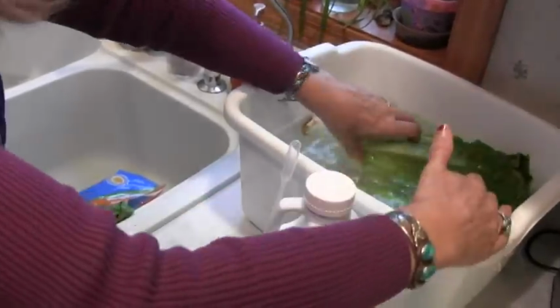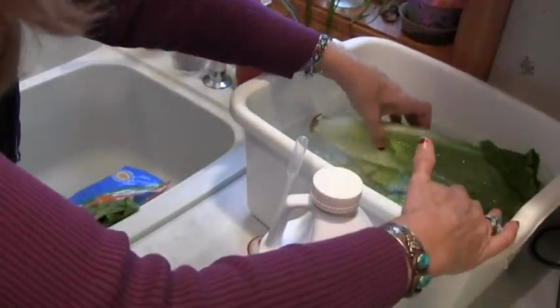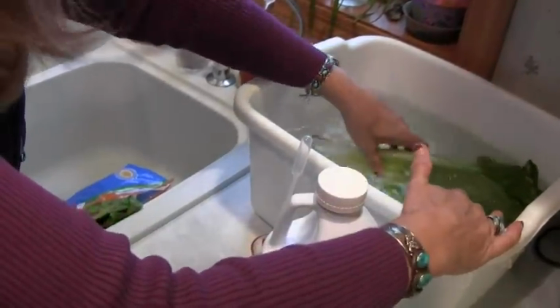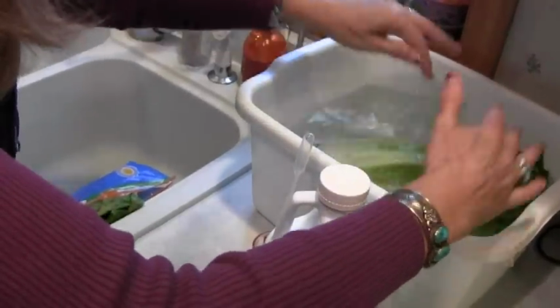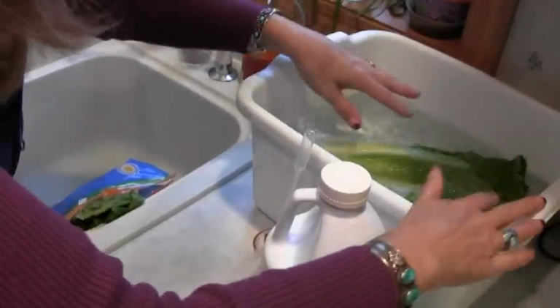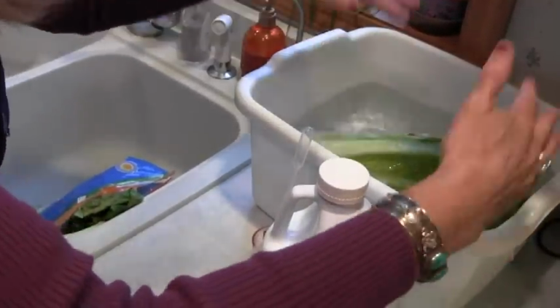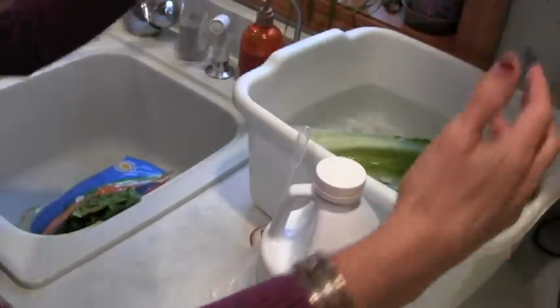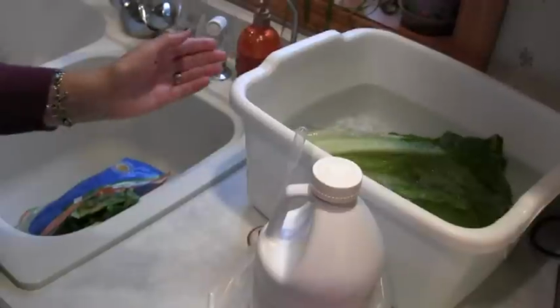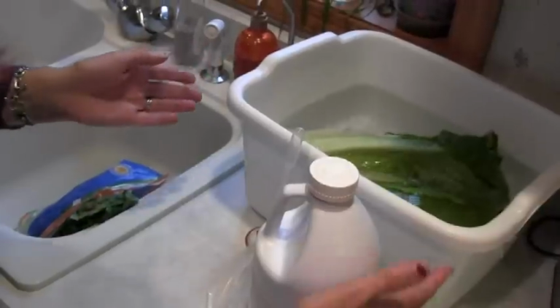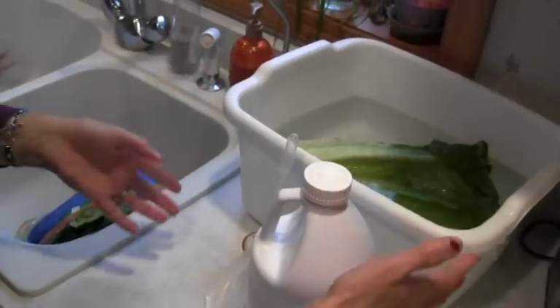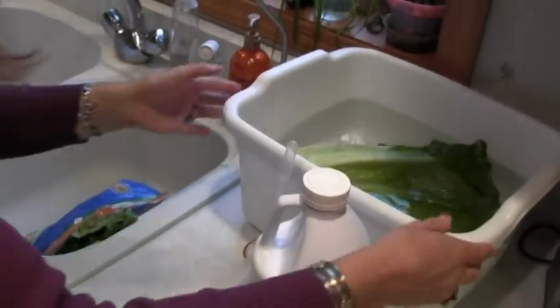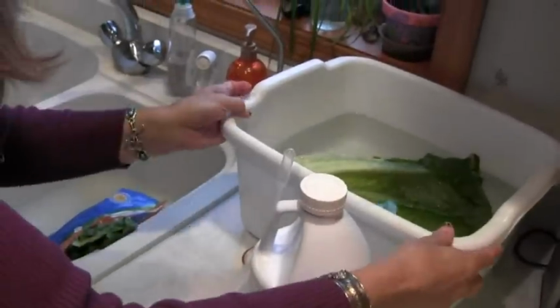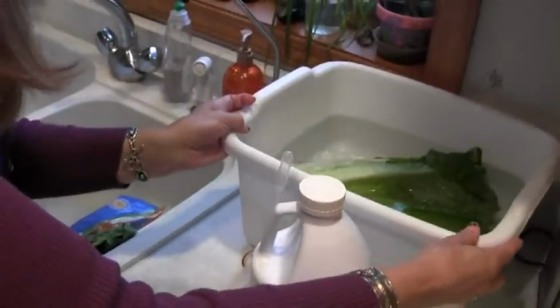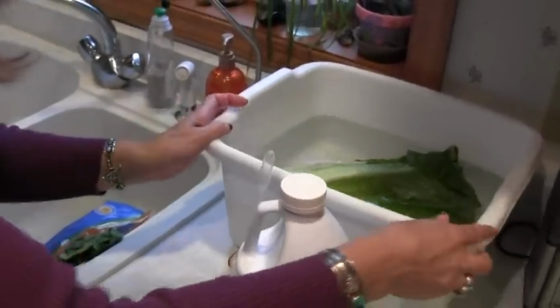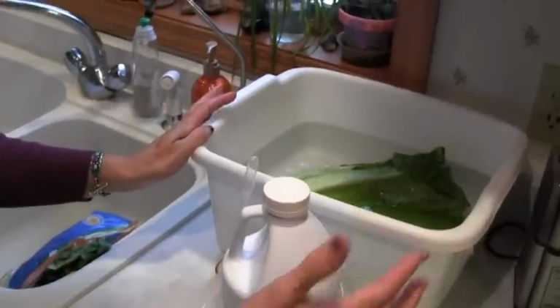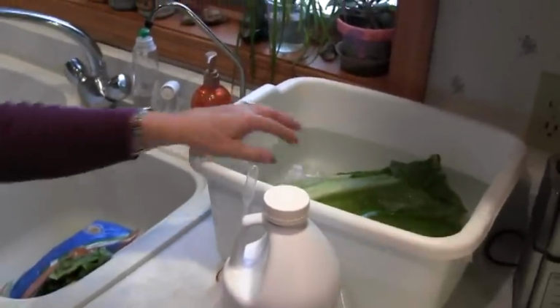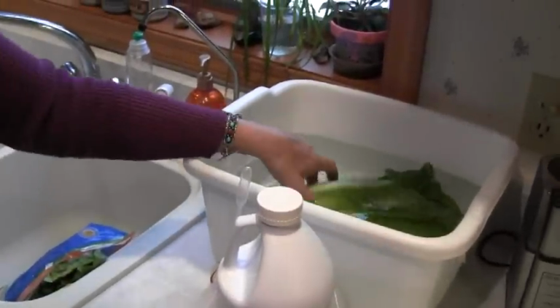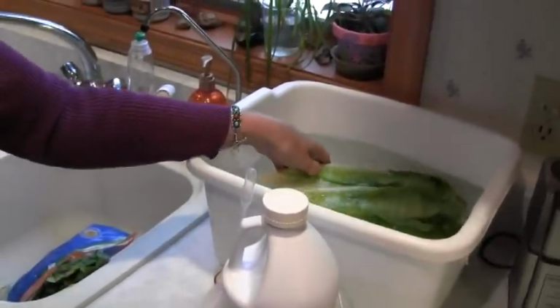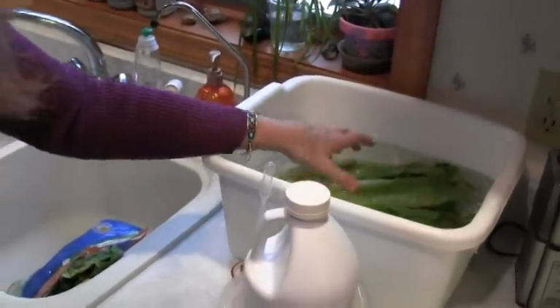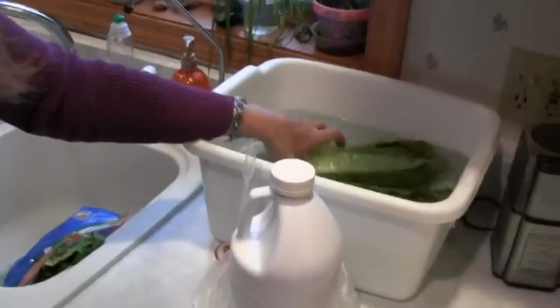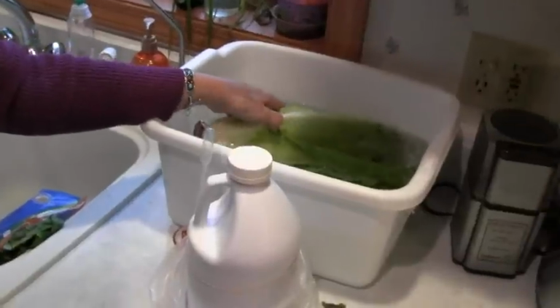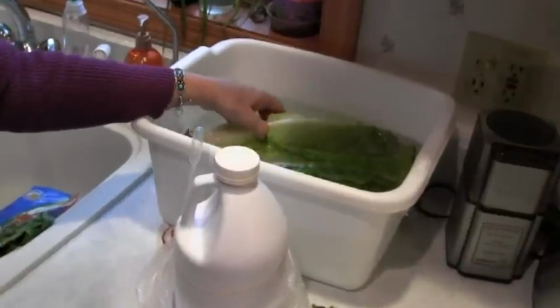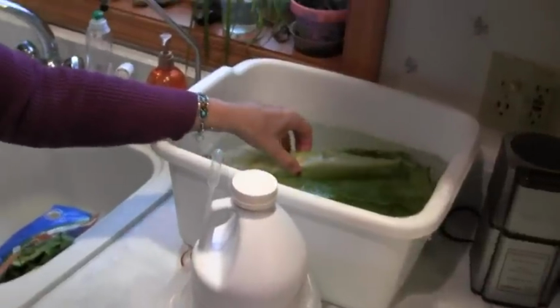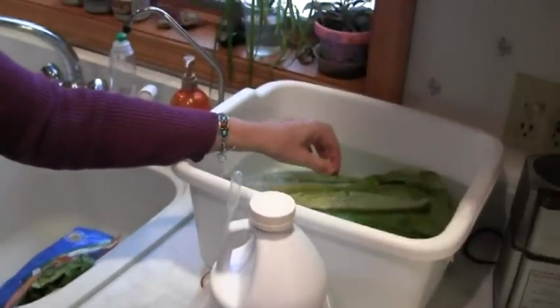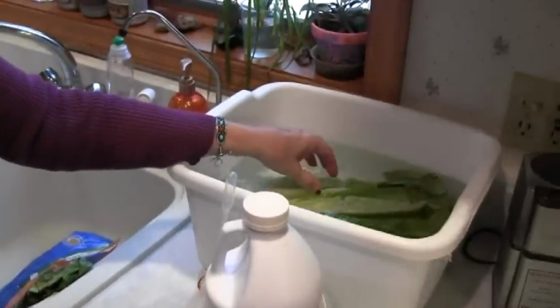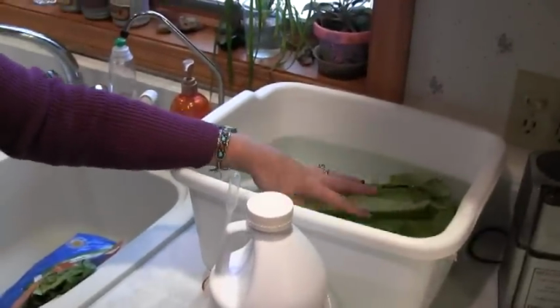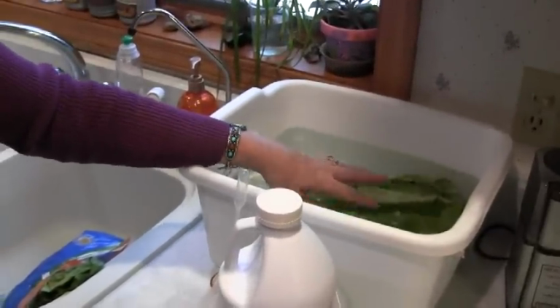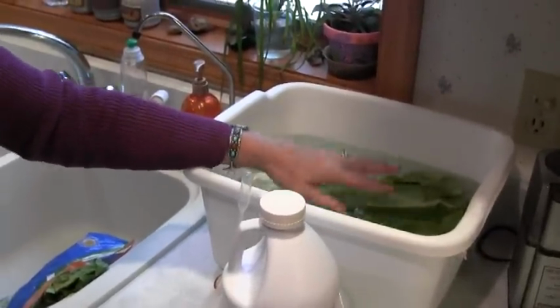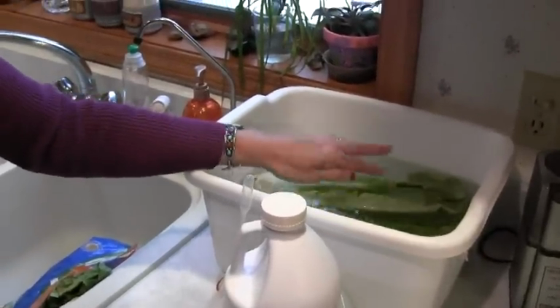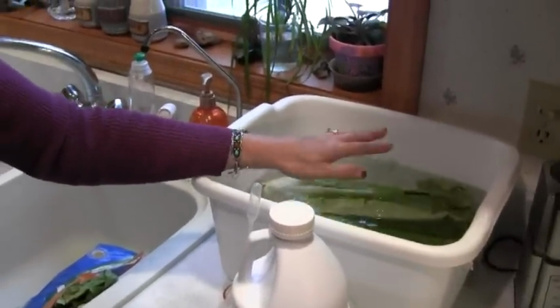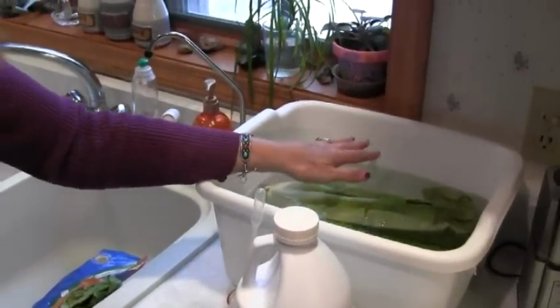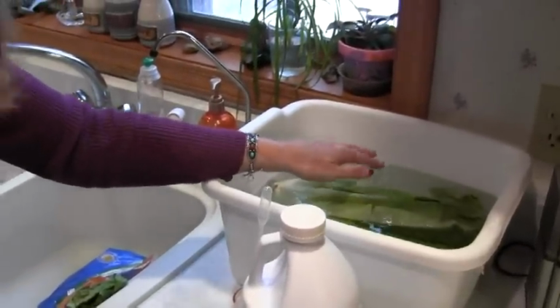I put a bunch of things in here. If I put my potatoes or sweet potatoes in, remember that when they've been in the ground there are all kinds of microorganisms from the soil, from parasites, and so forth. The hydrogen peroxide will help to clean that up.